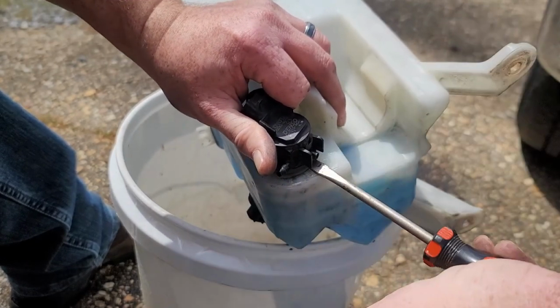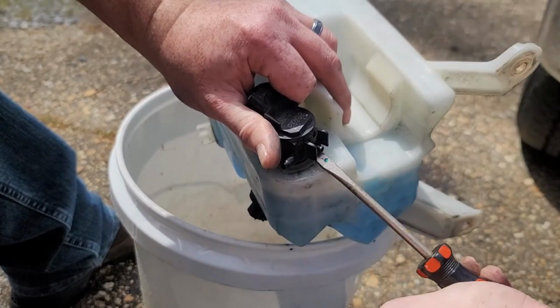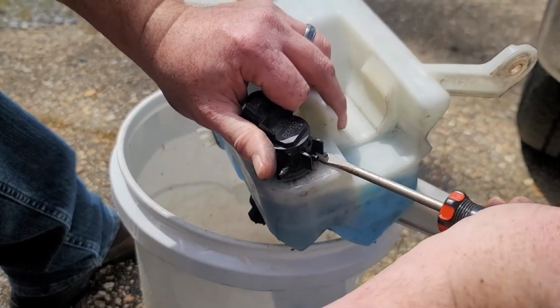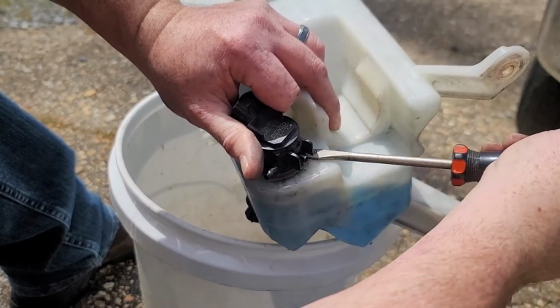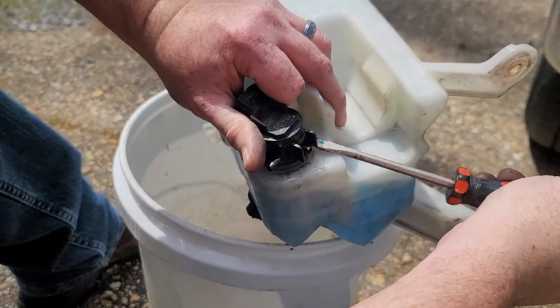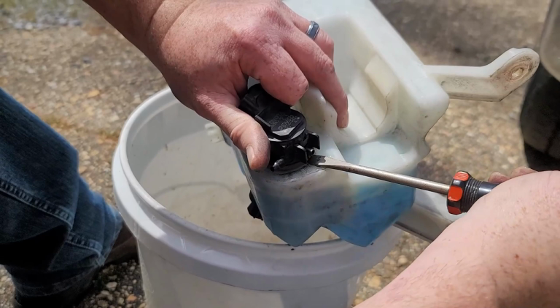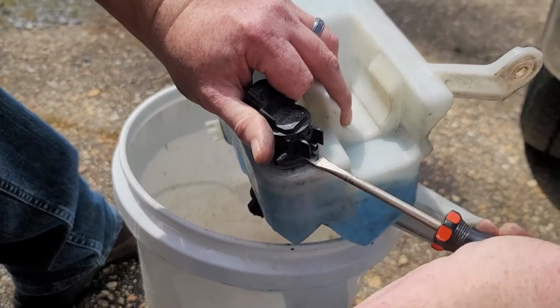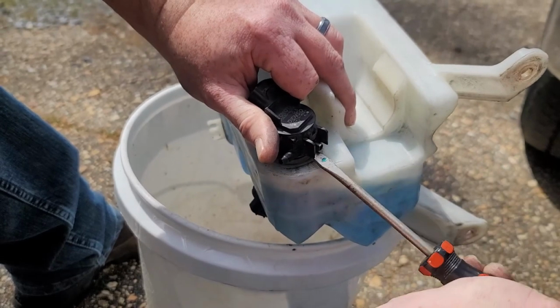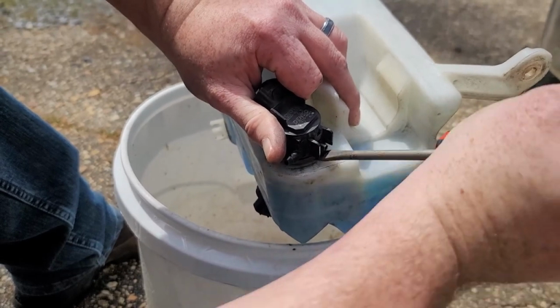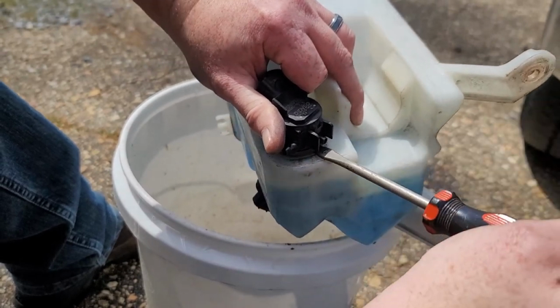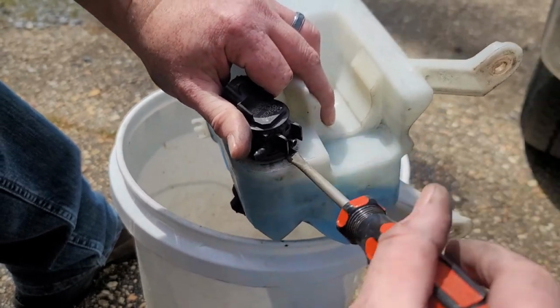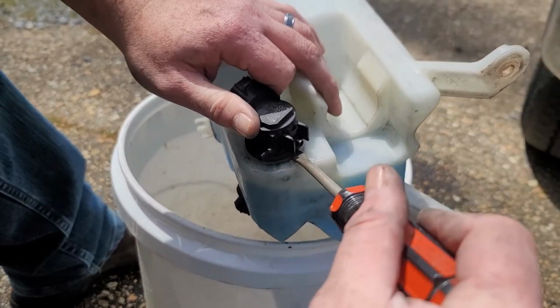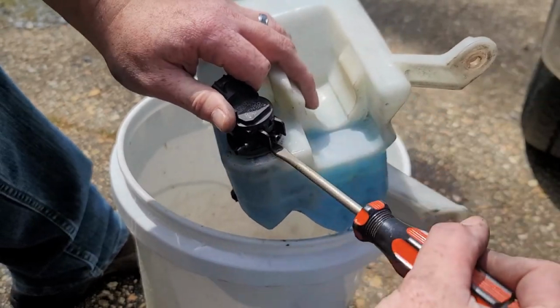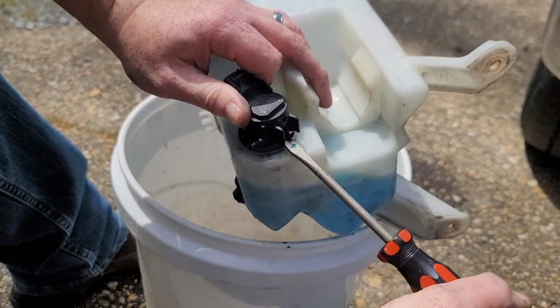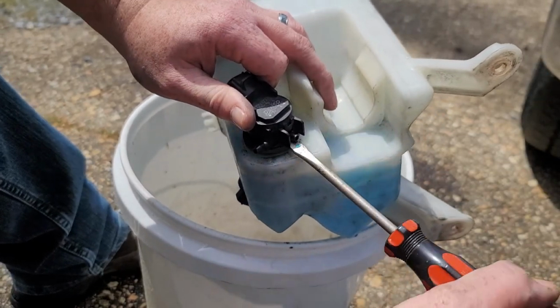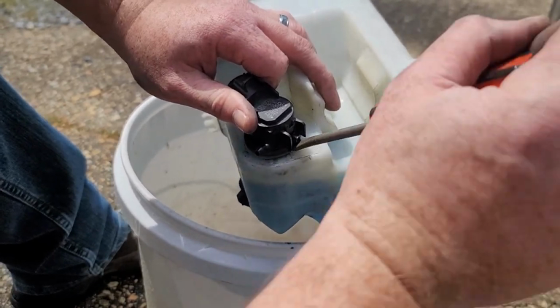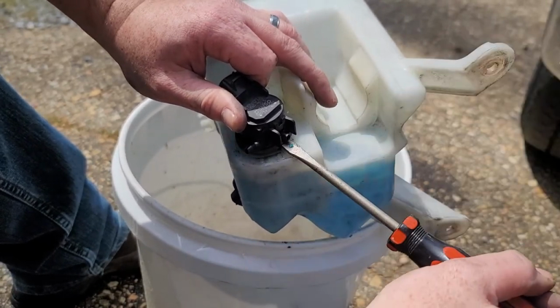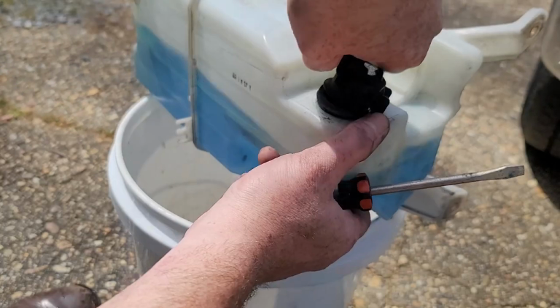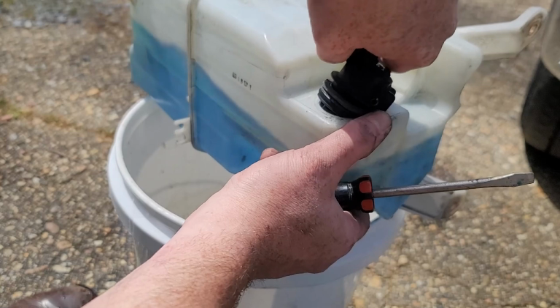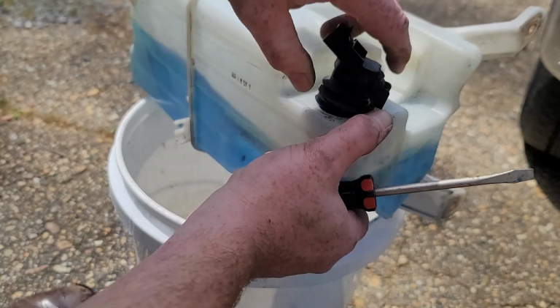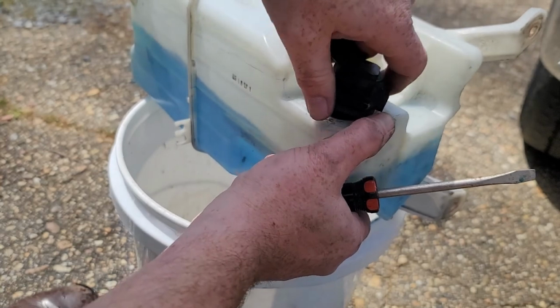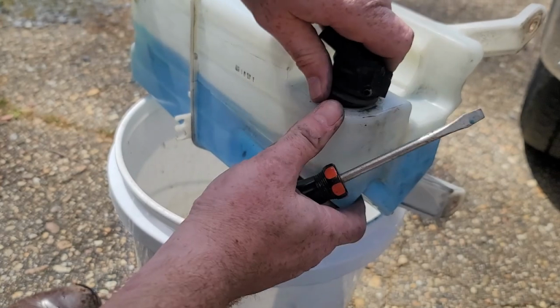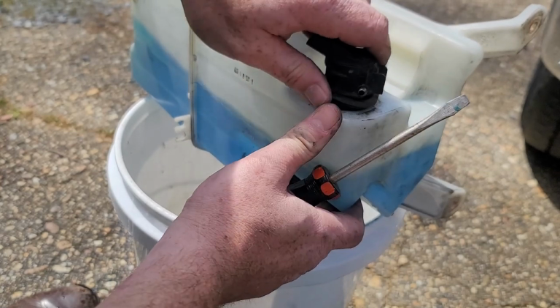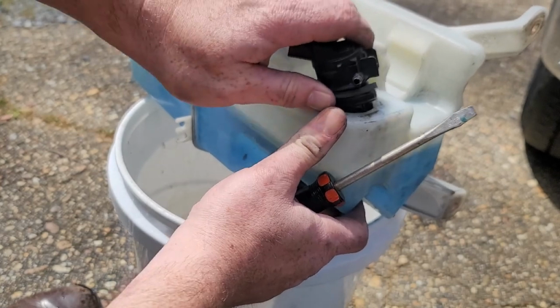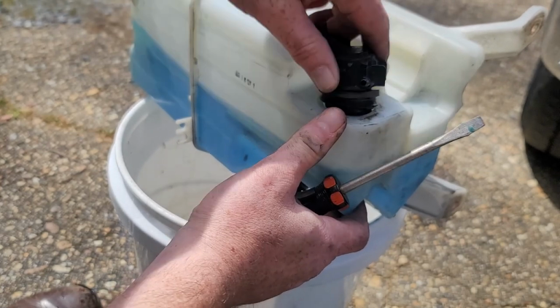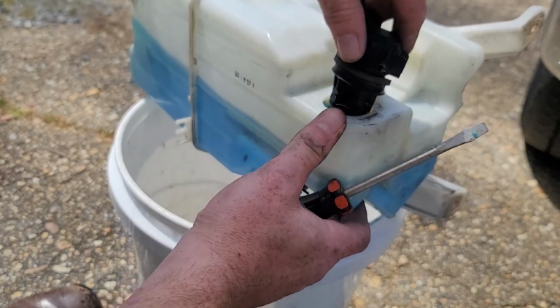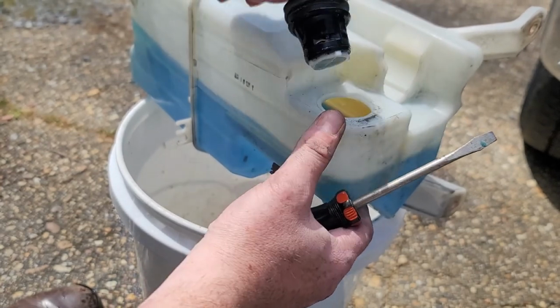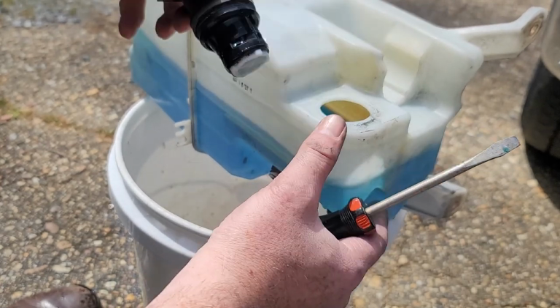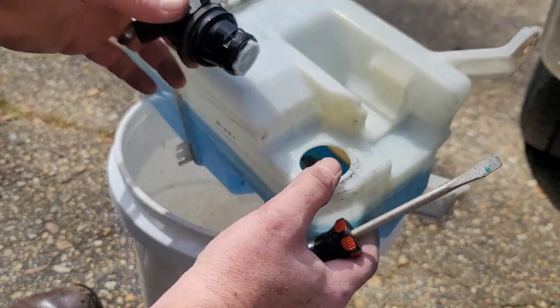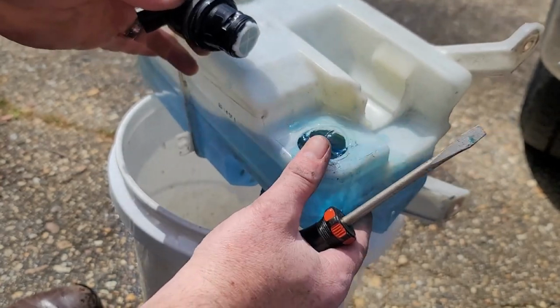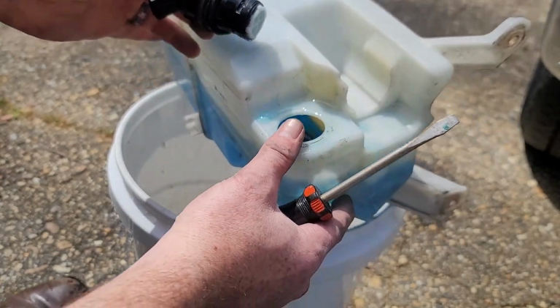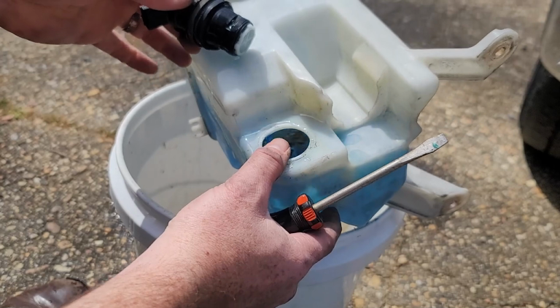Your pump is just pushed in there and sealed. Take yourself a little screwdriver and get this all out, because your new one comes with everything you need anyway. There we go, just like that.